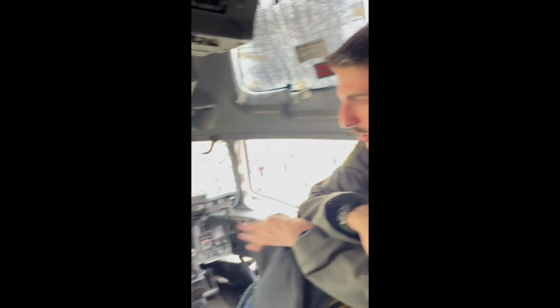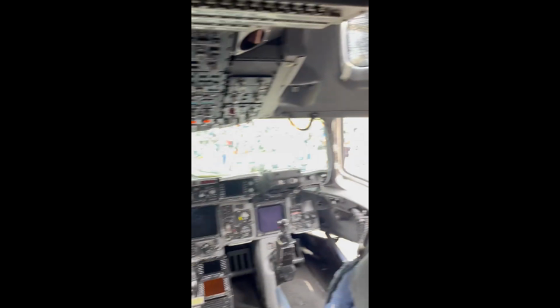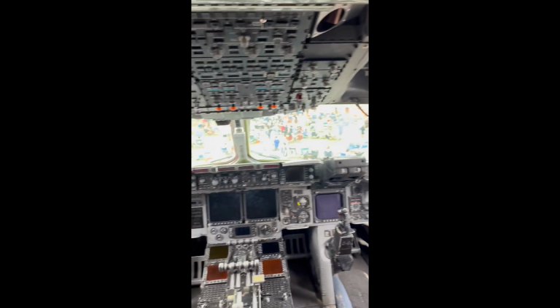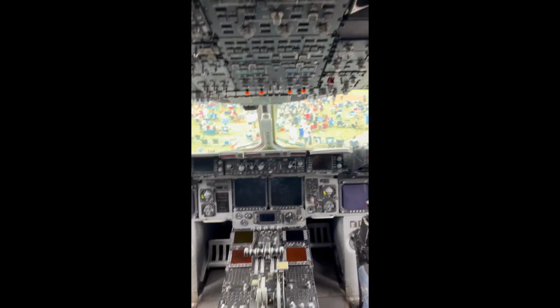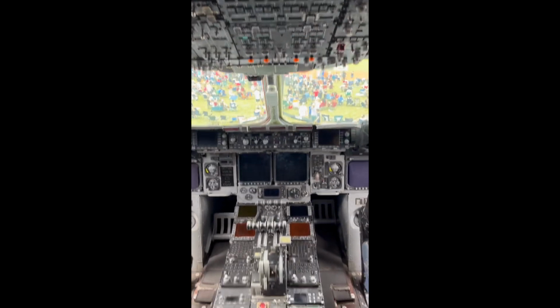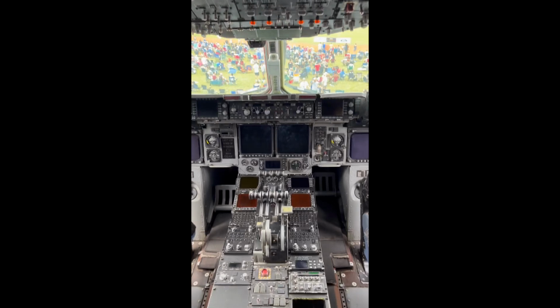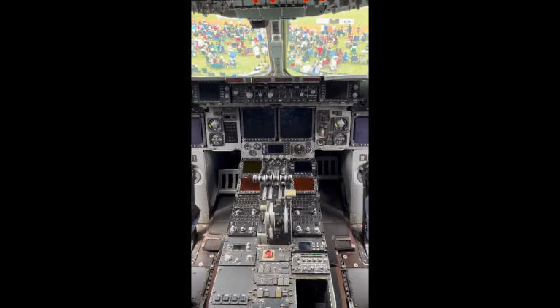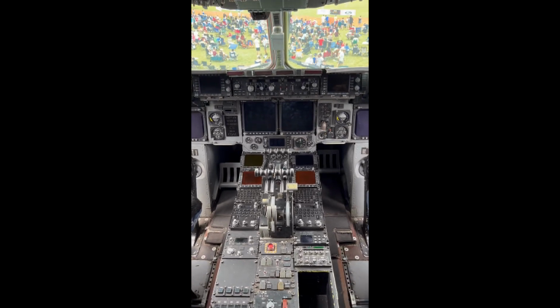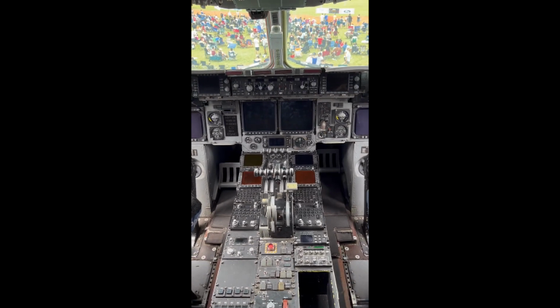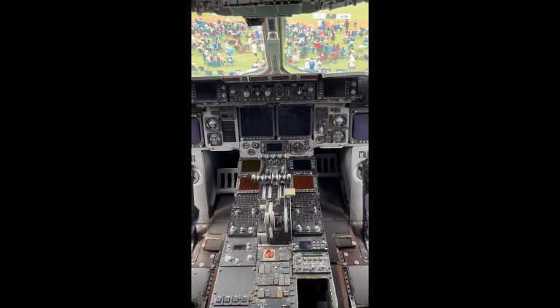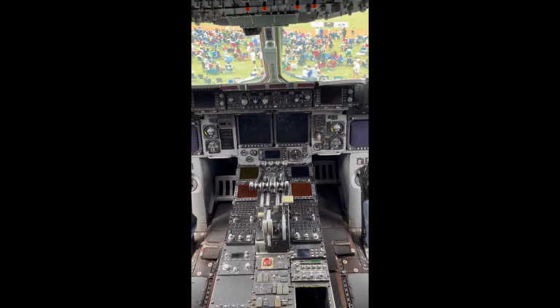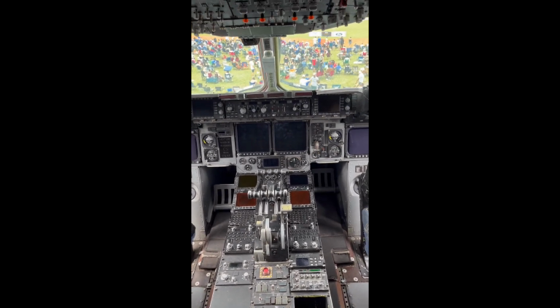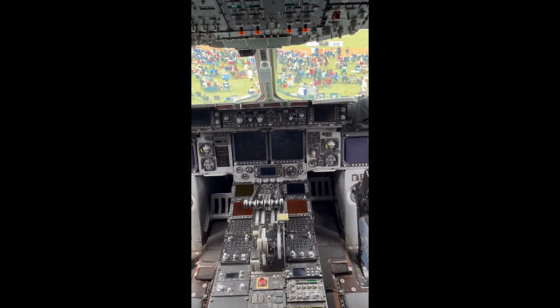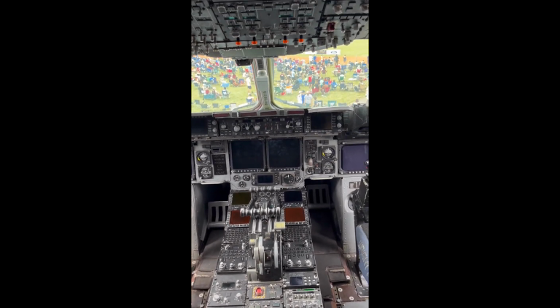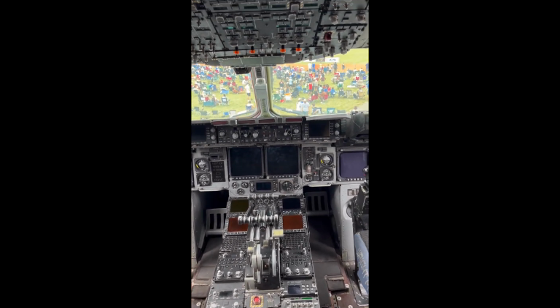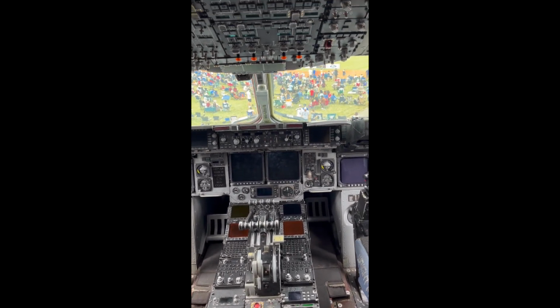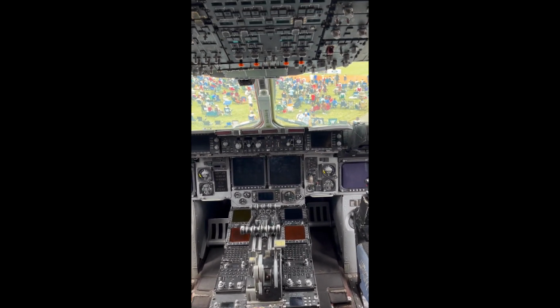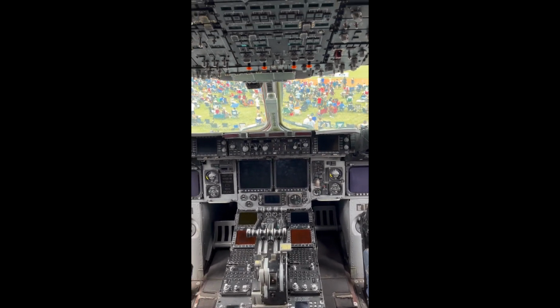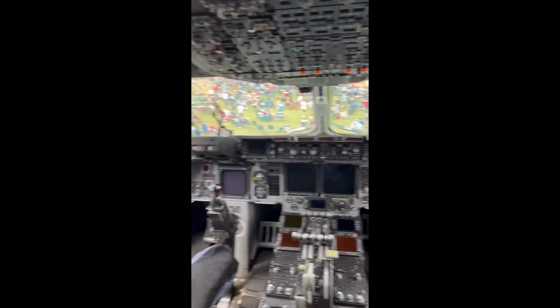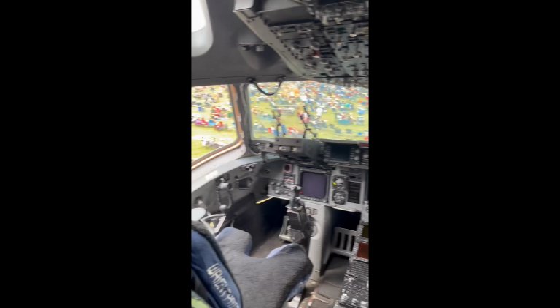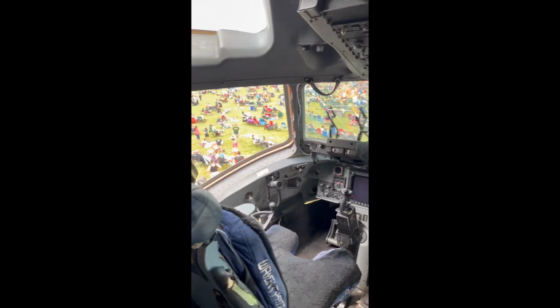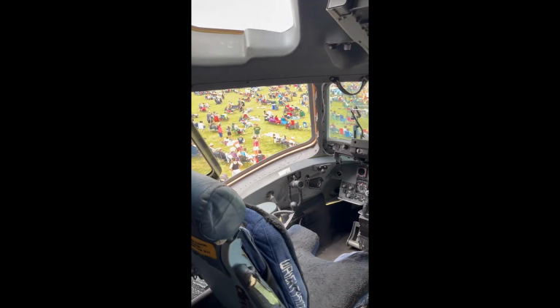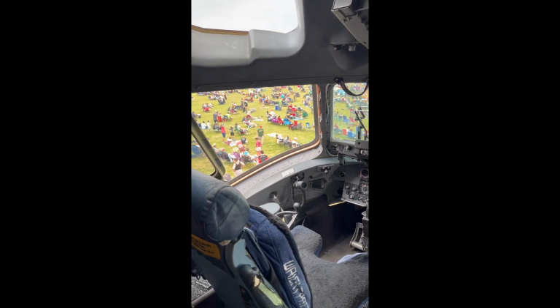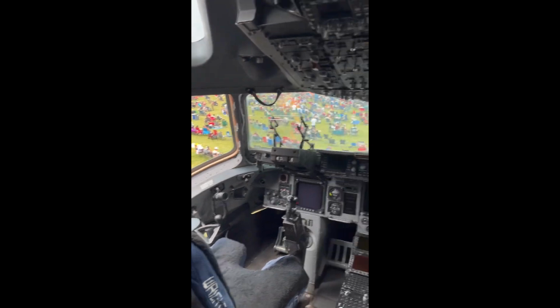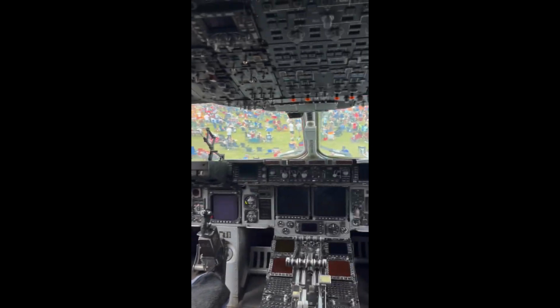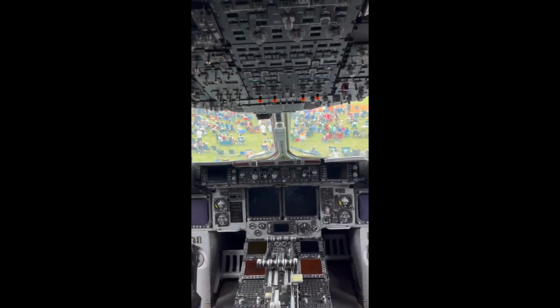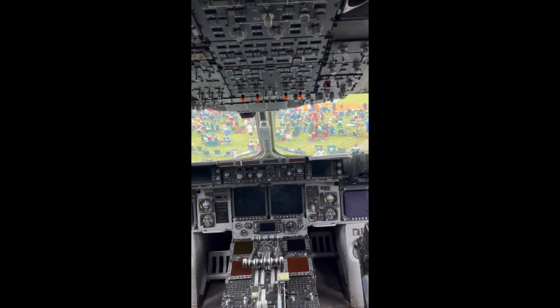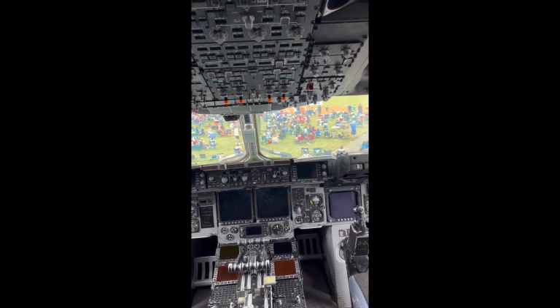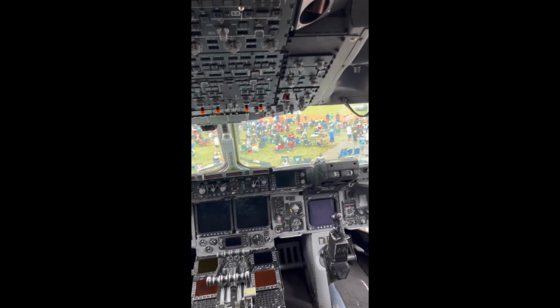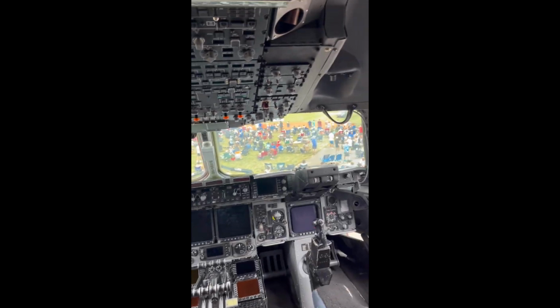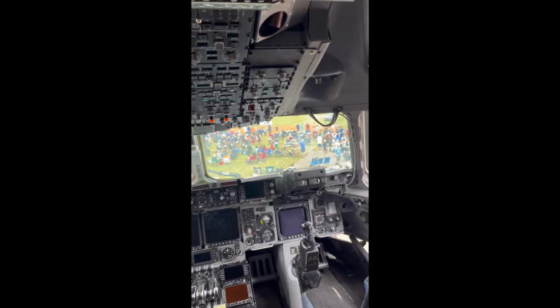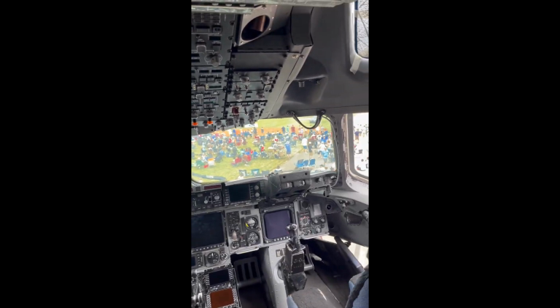We have four Pratt & Whitney engines — the same engines as the 757, but we have twice as many. It's over 160,000 pounds of thrust to get into and out of very short airfields anywhere in the world.